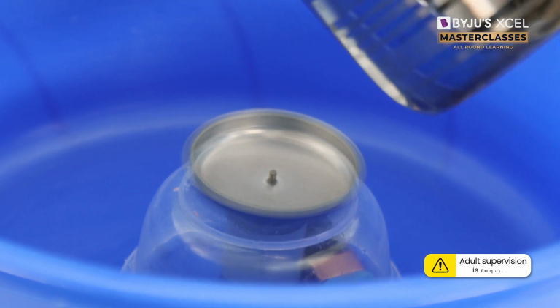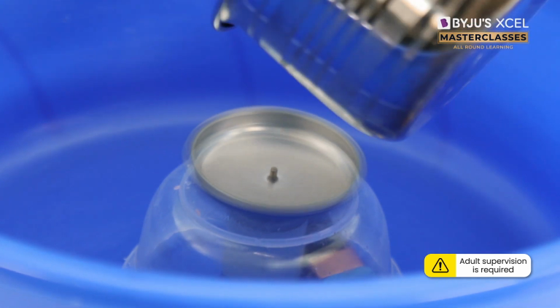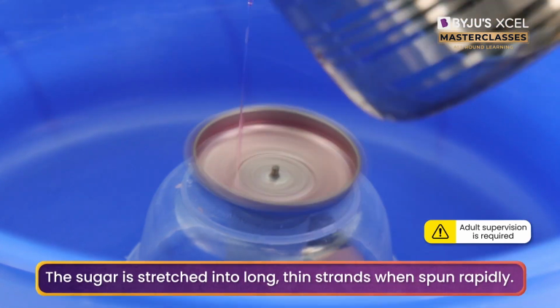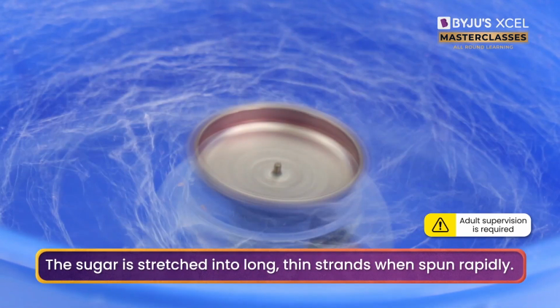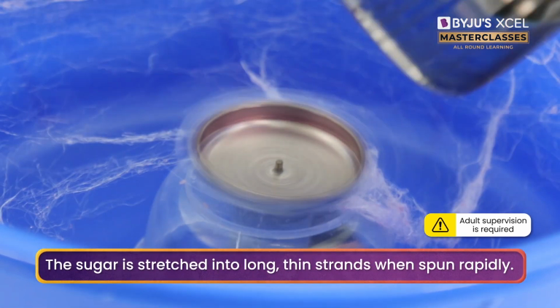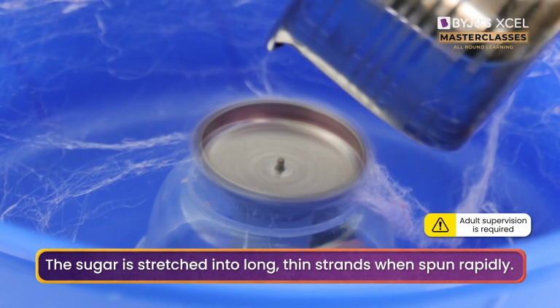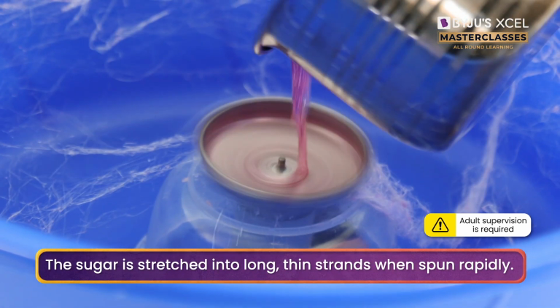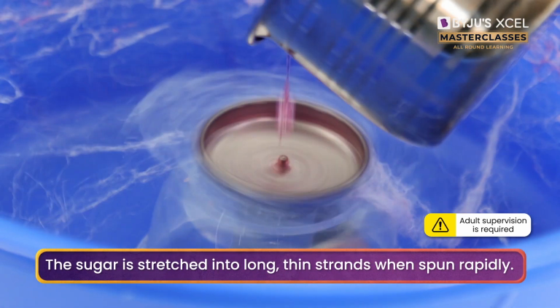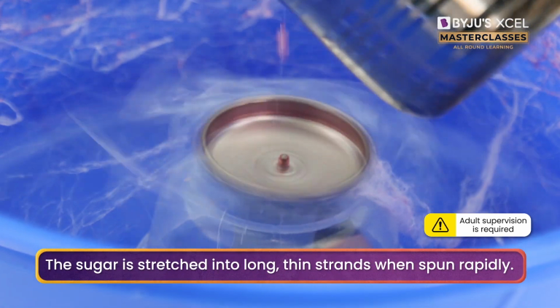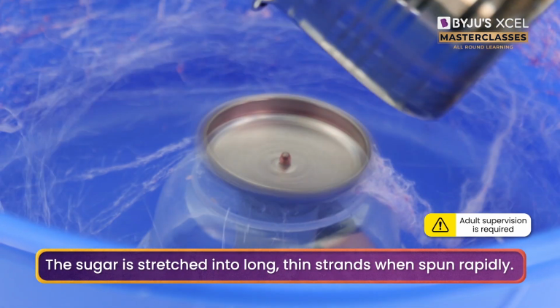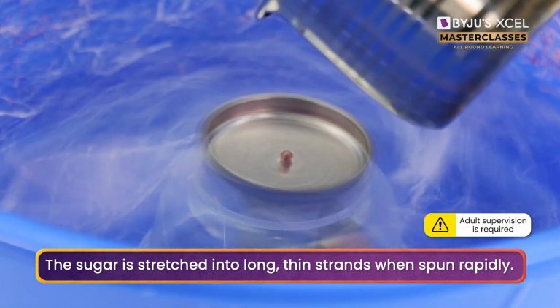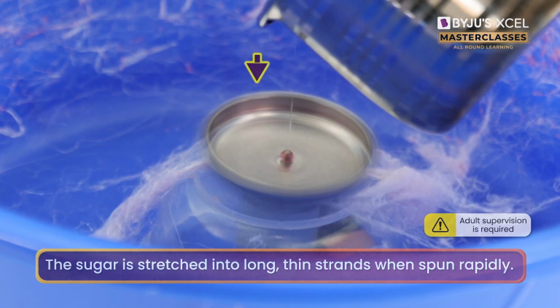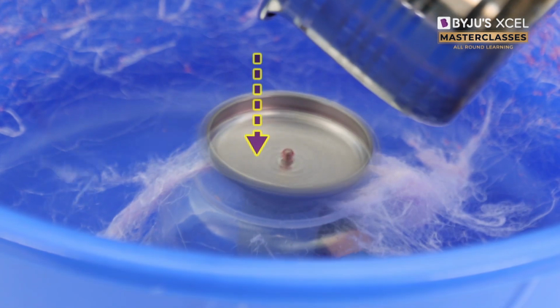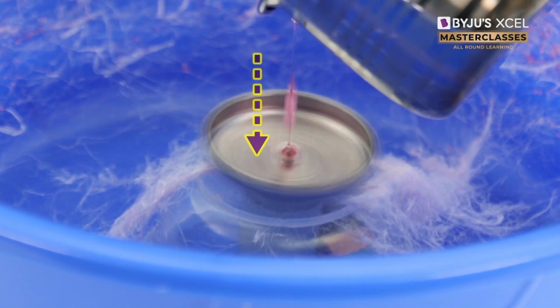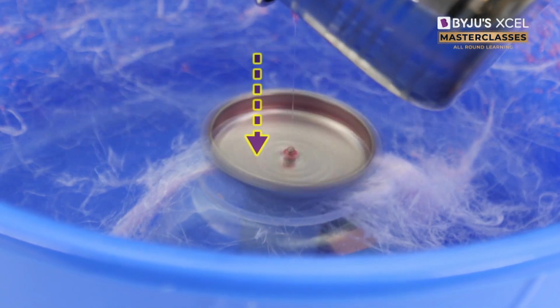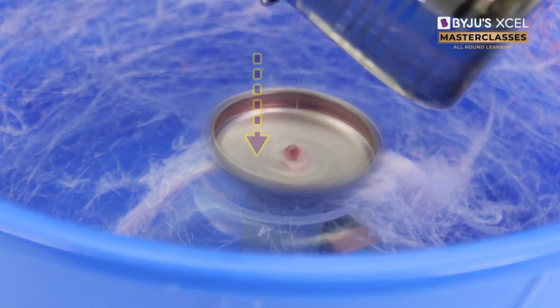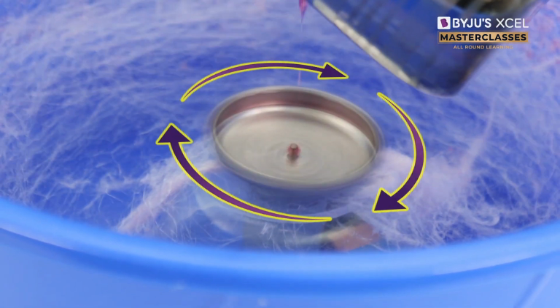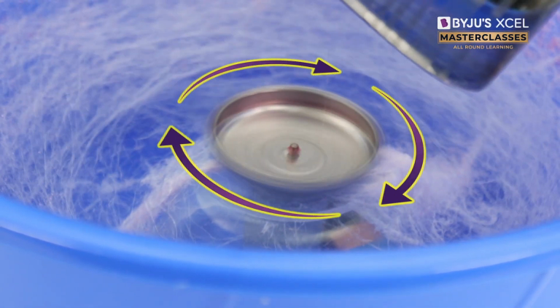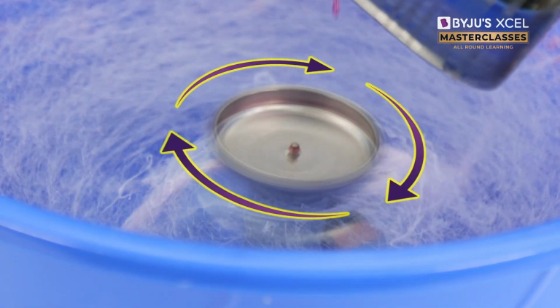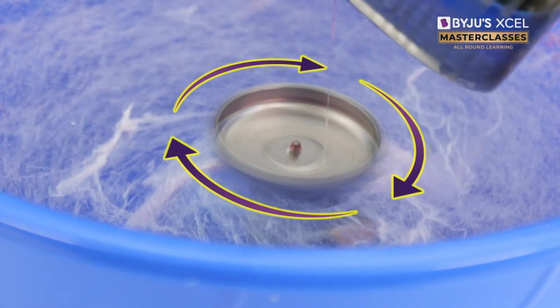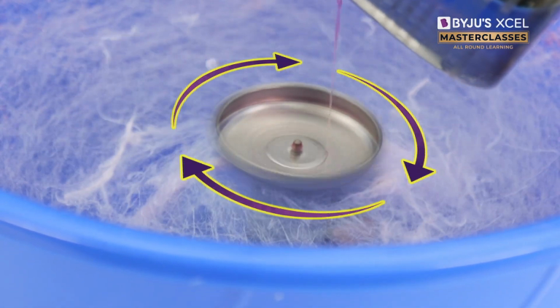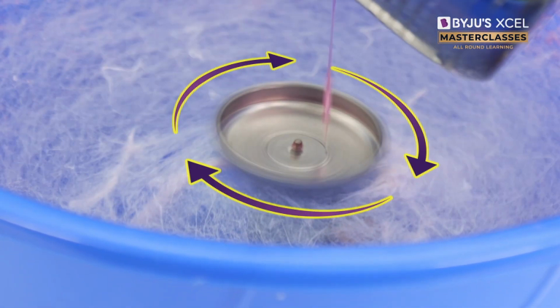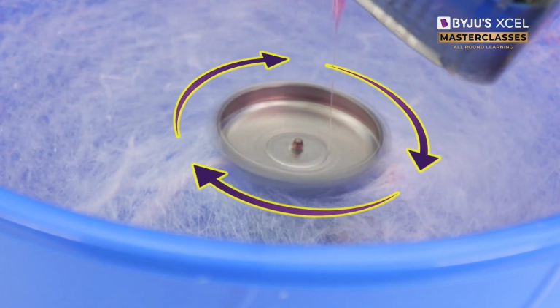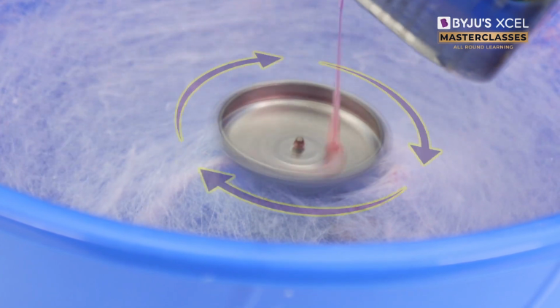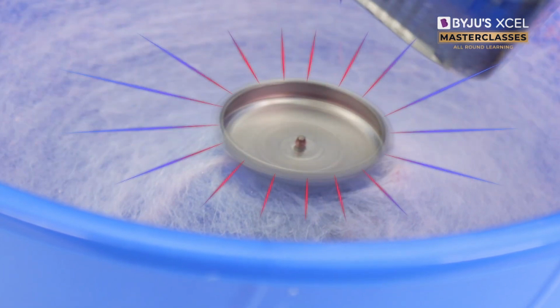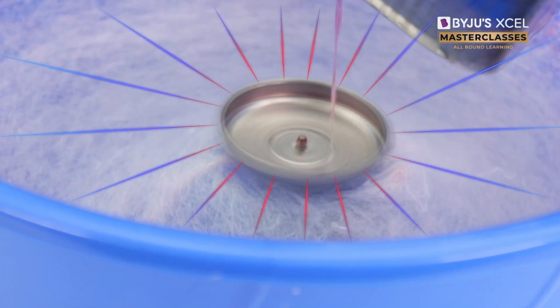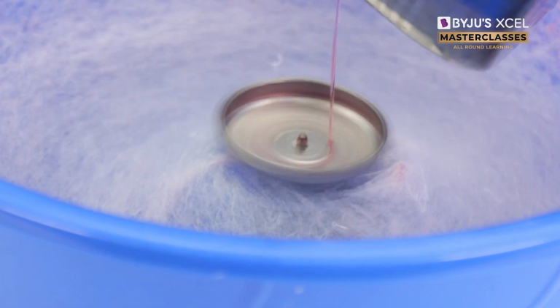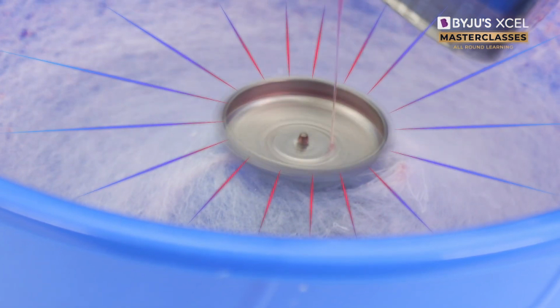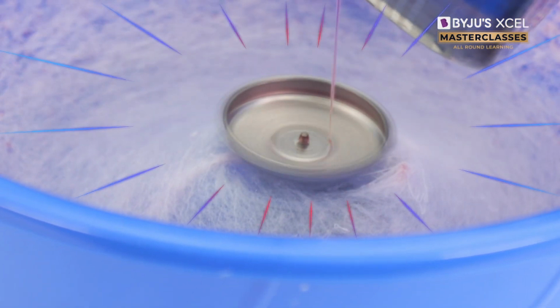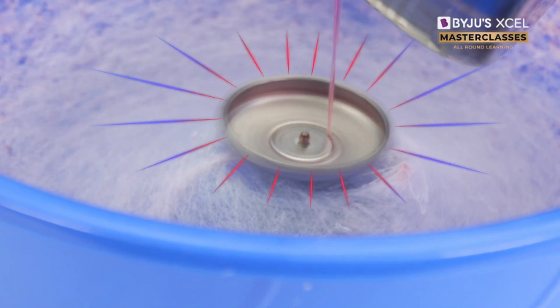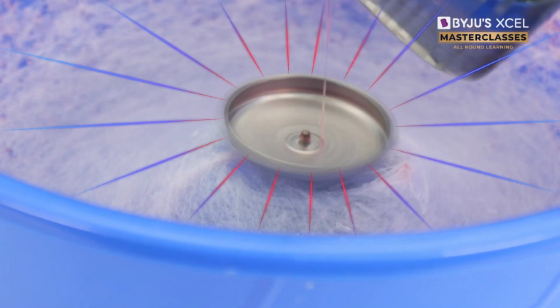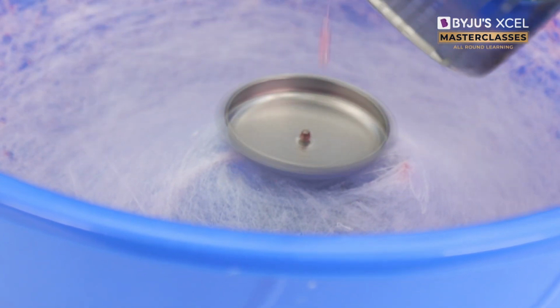The sugar syrup goes into the machine and we get long and thin strands of cotton candy. When the liquid sugar is poured into the spinning cotton candy machine, a centrifugal force acts on it. This forces the sugar syrup to escape through the holes in the disc in the form of thin and long strands.